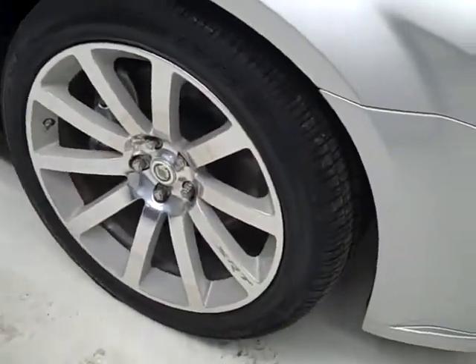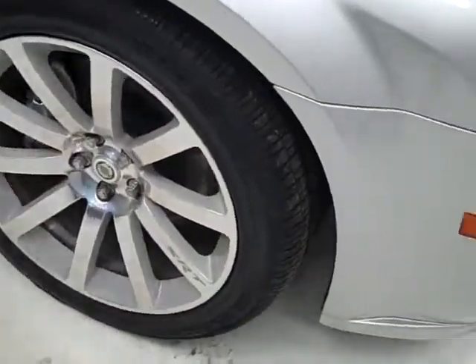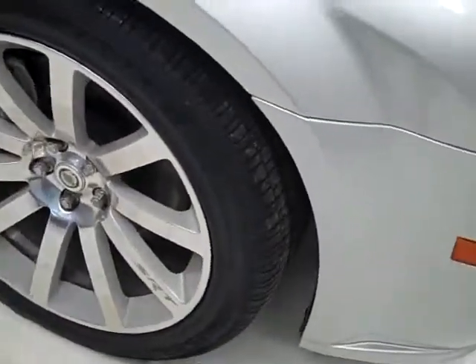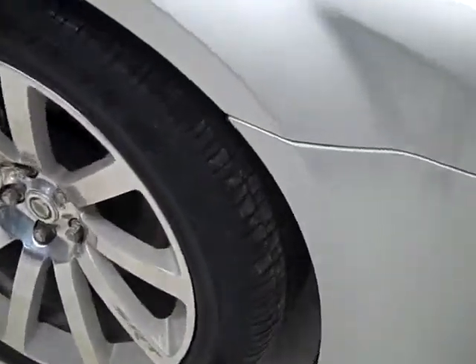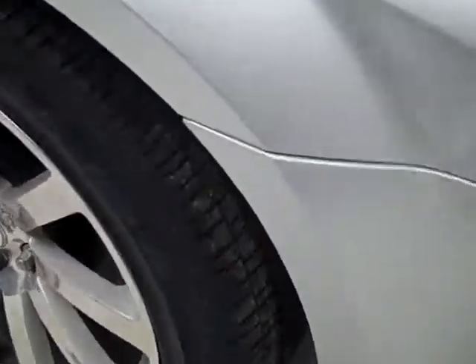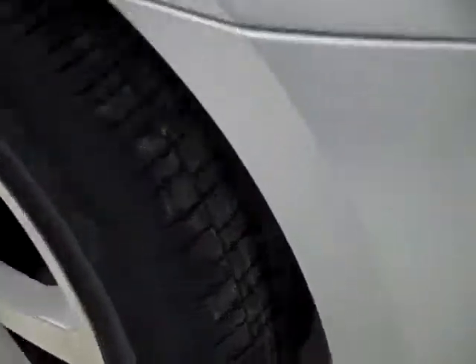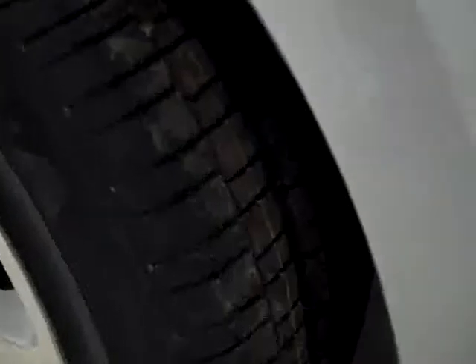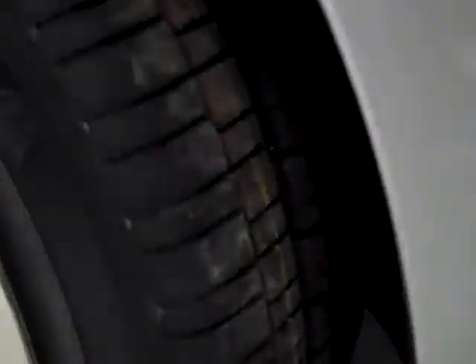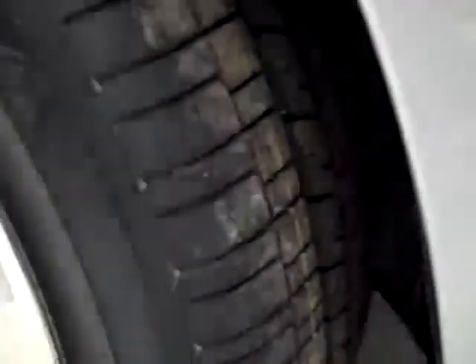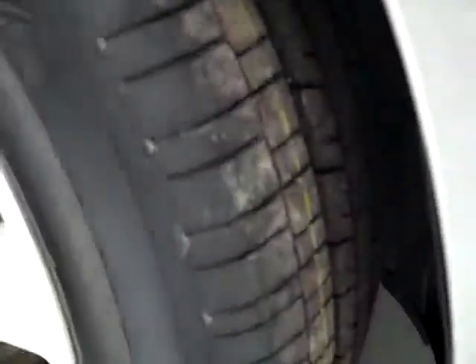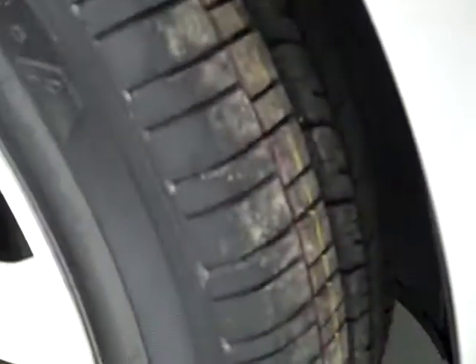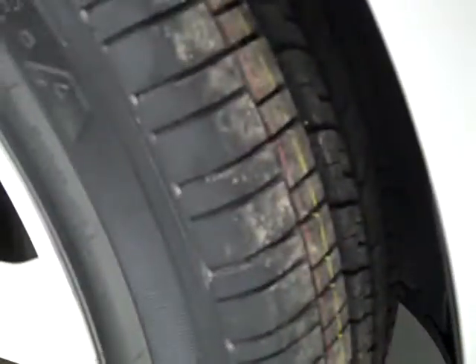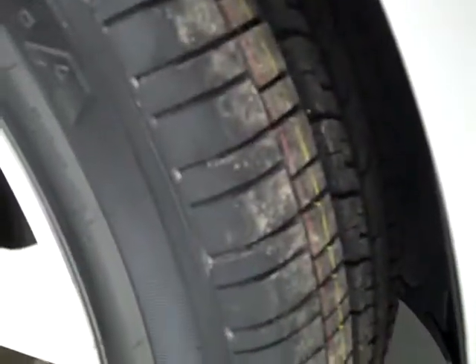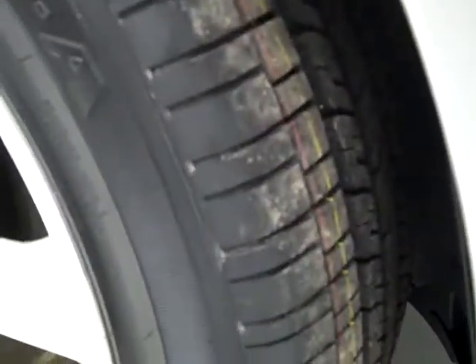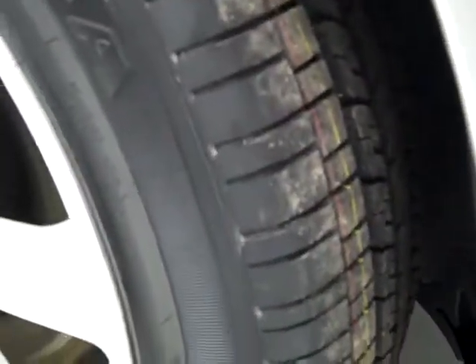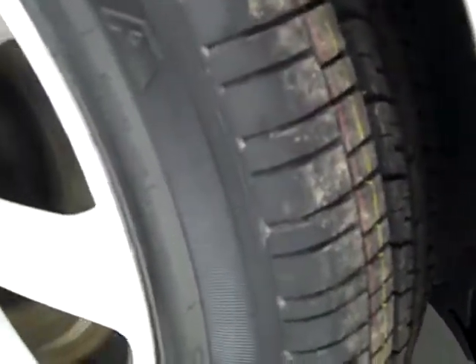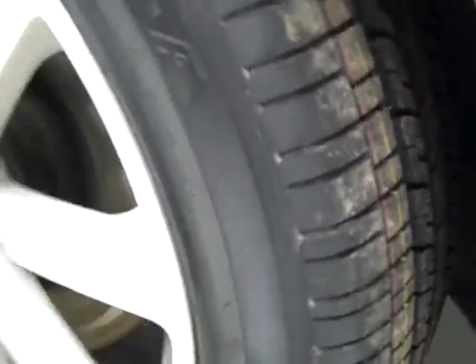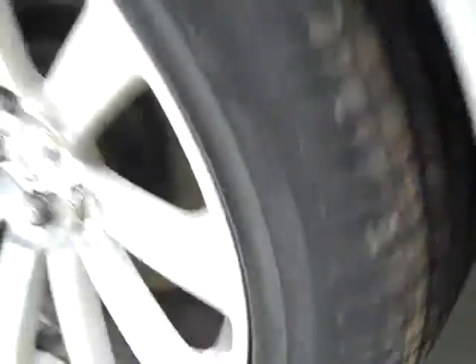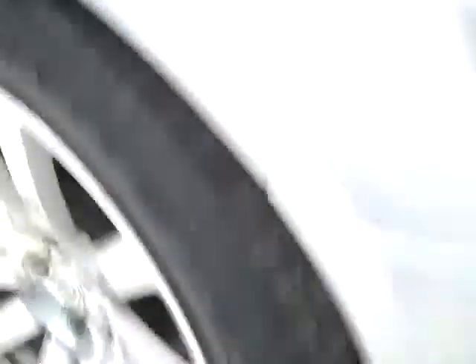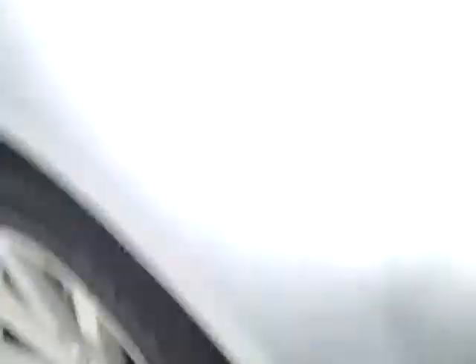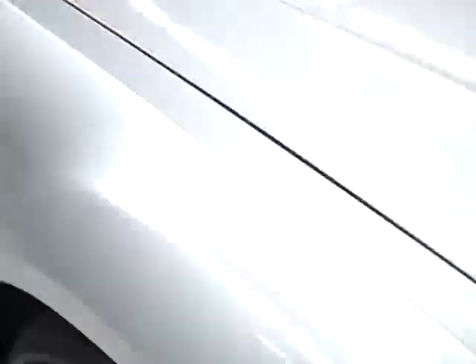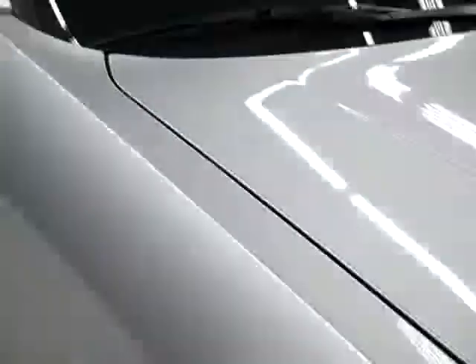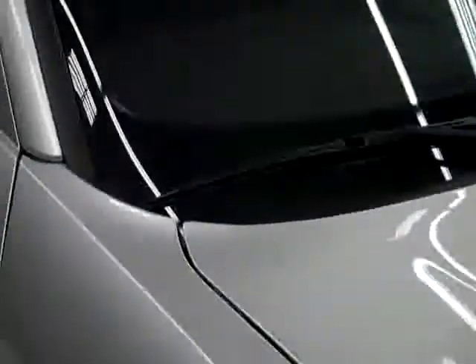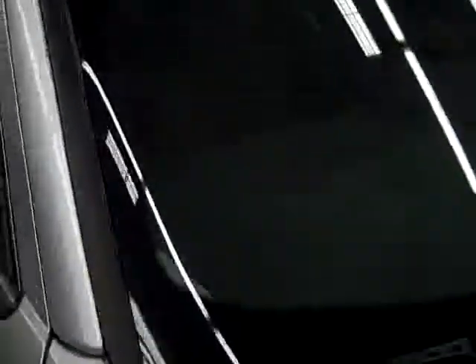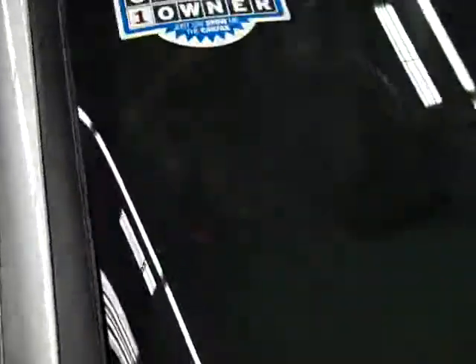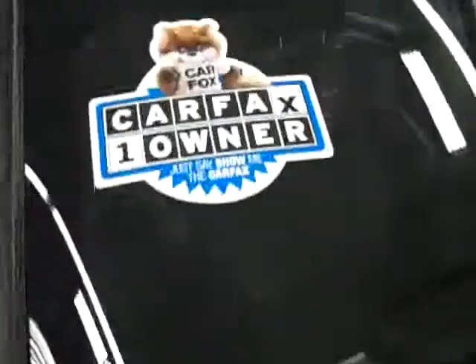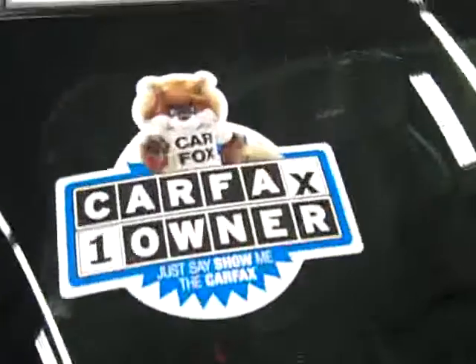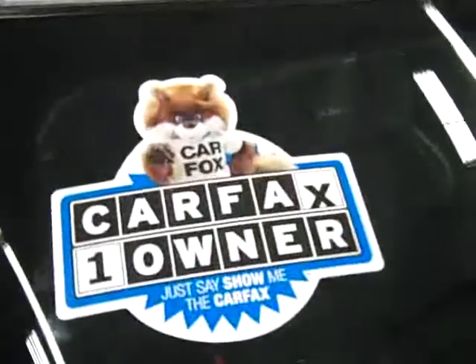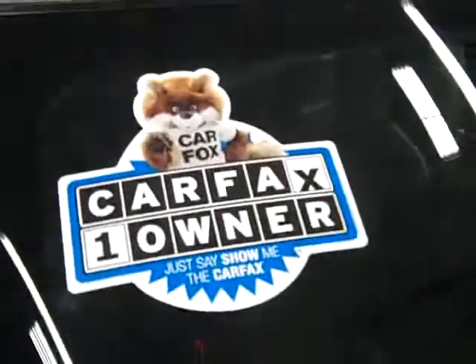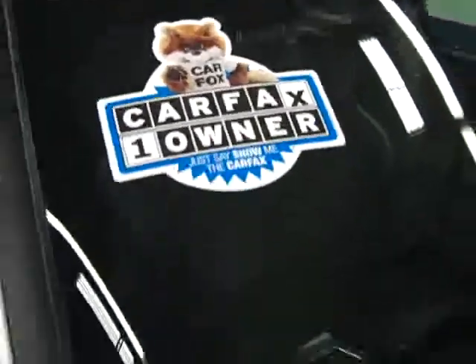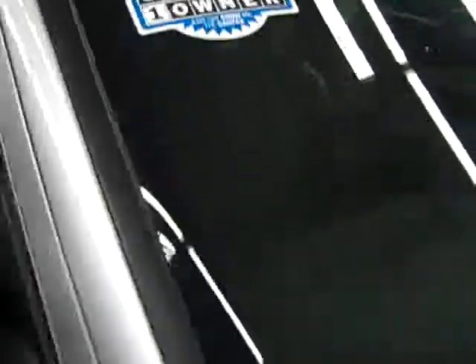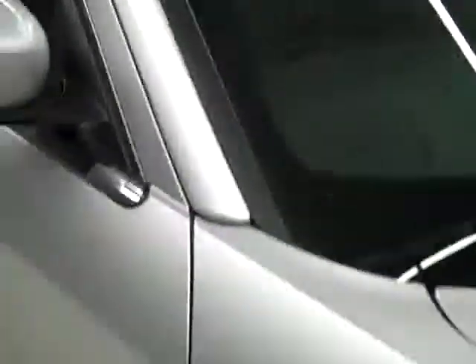These Goodyear Eagle RSA tires are brand new, all four of them, and this vehicle is a one owner with a clean Carfax.